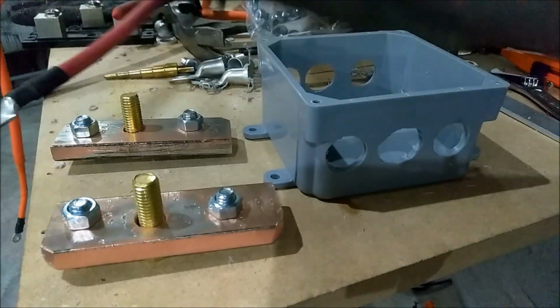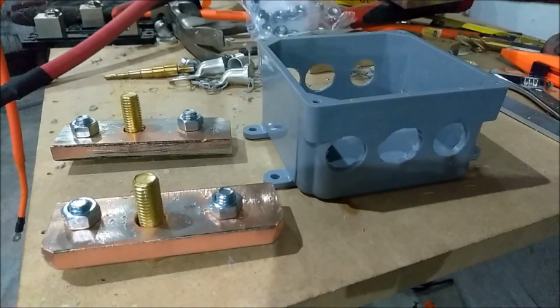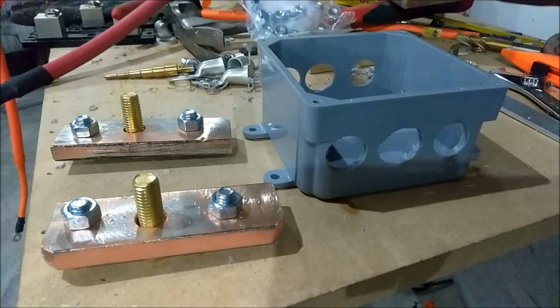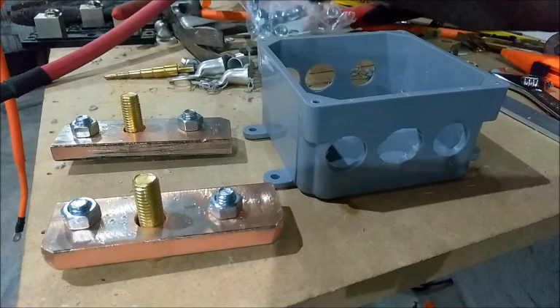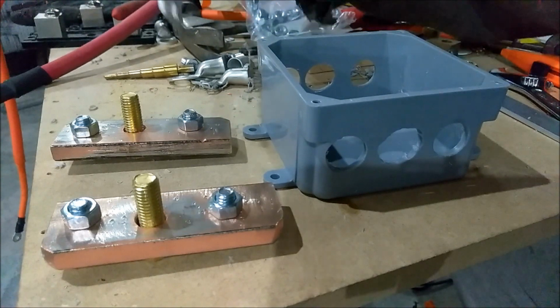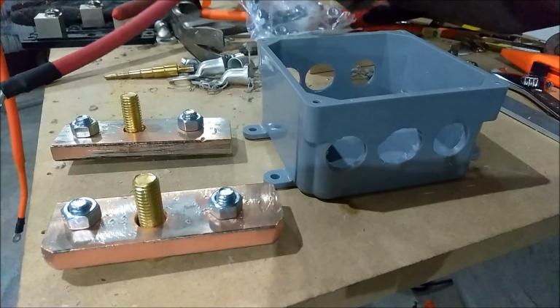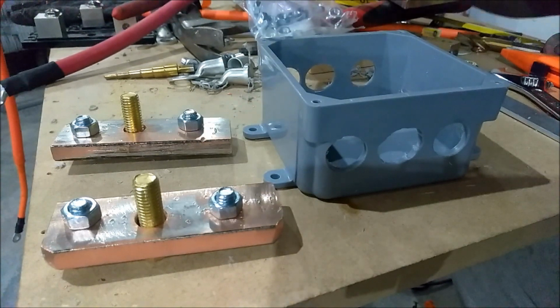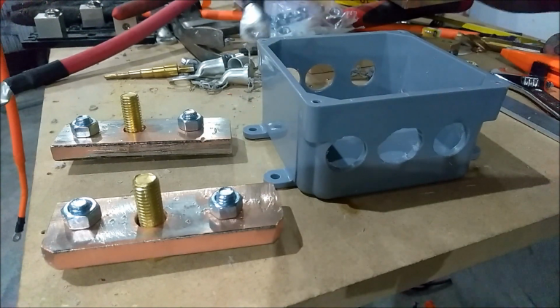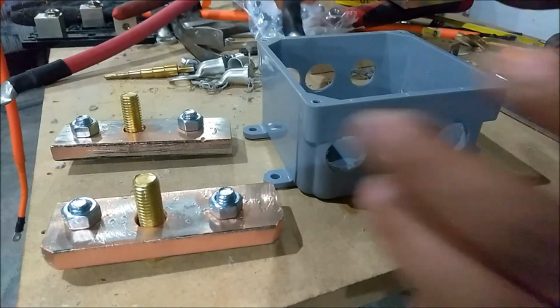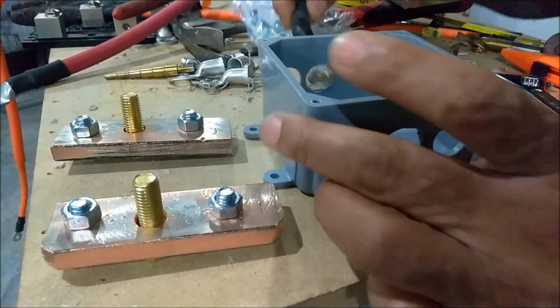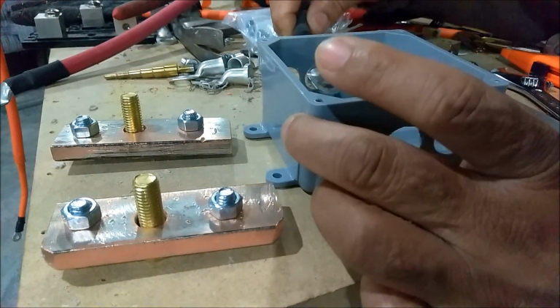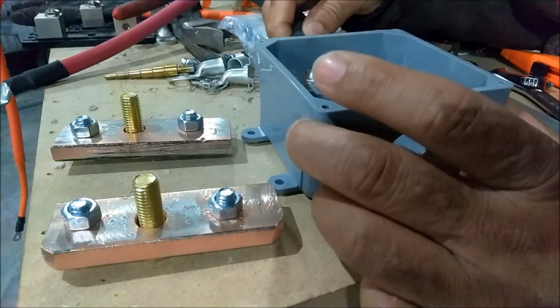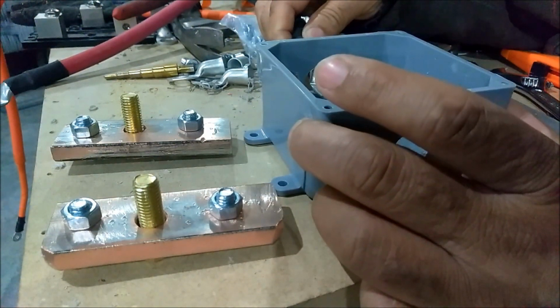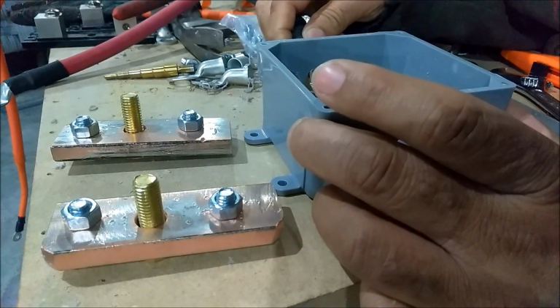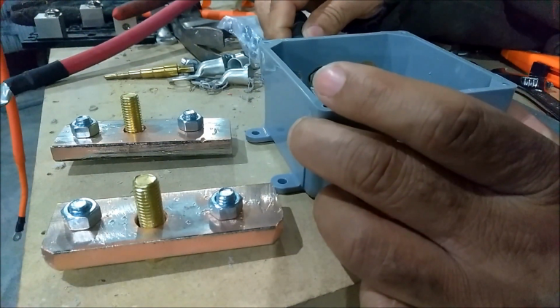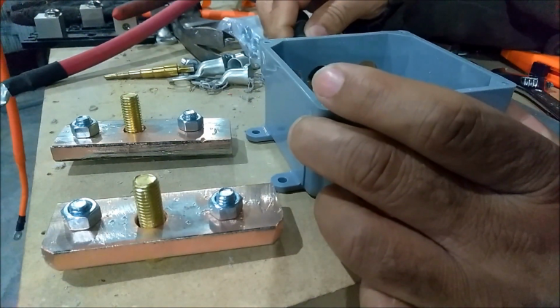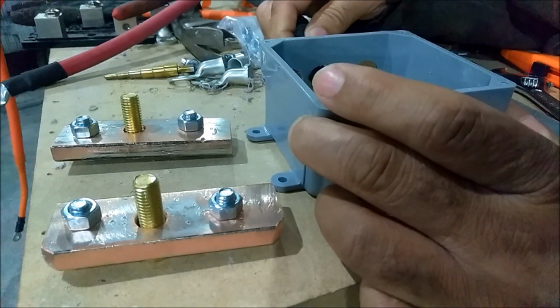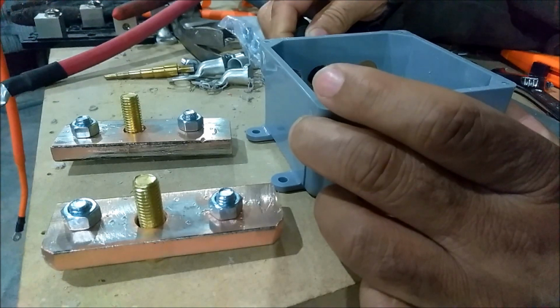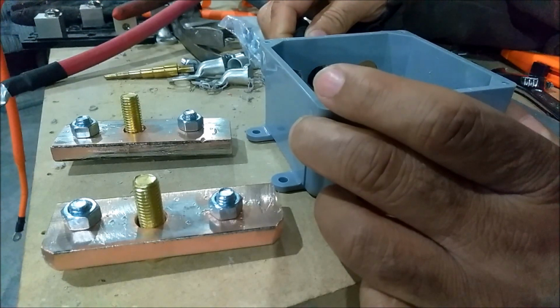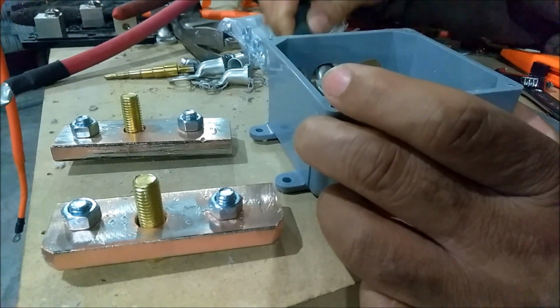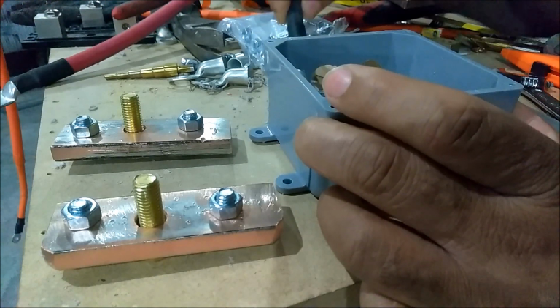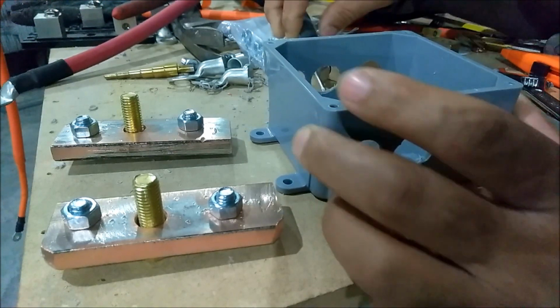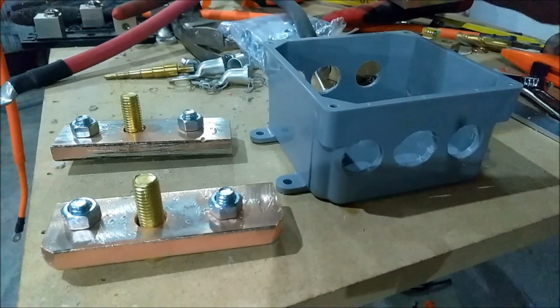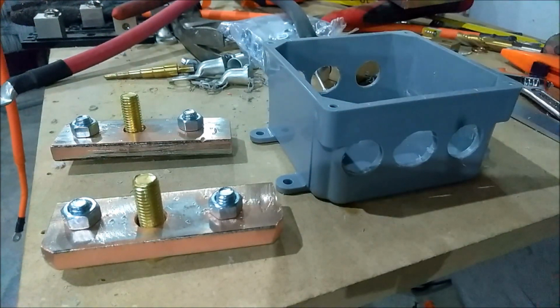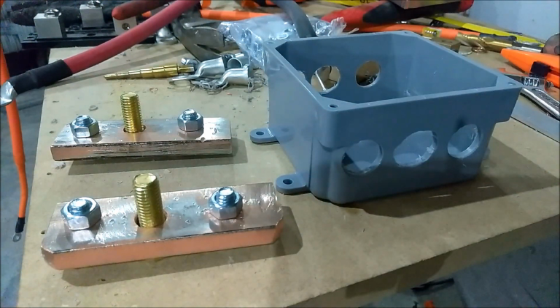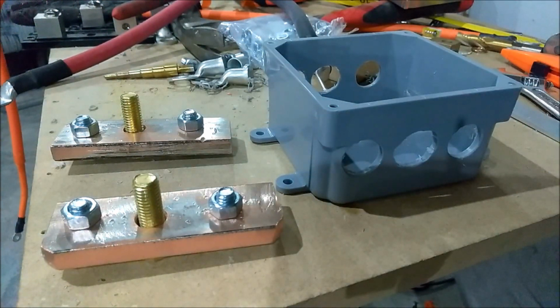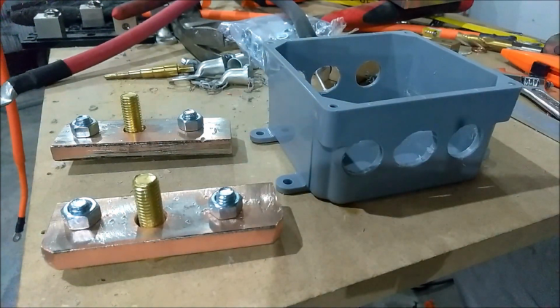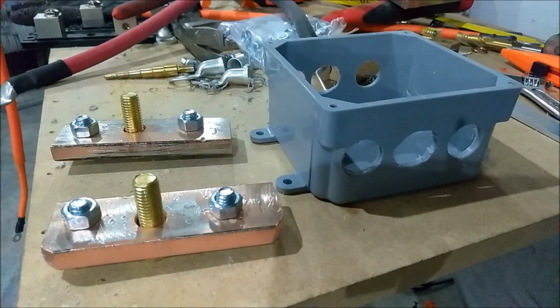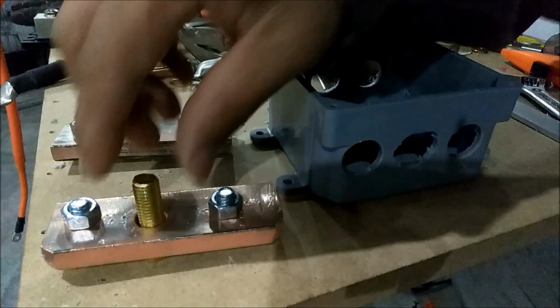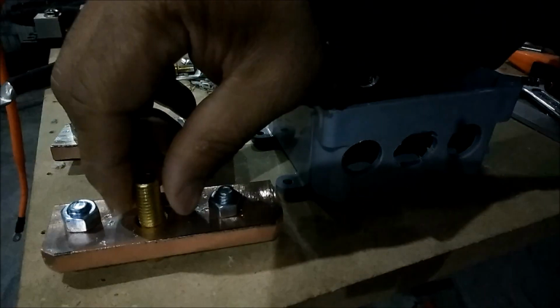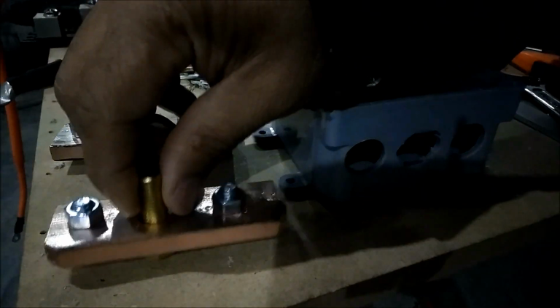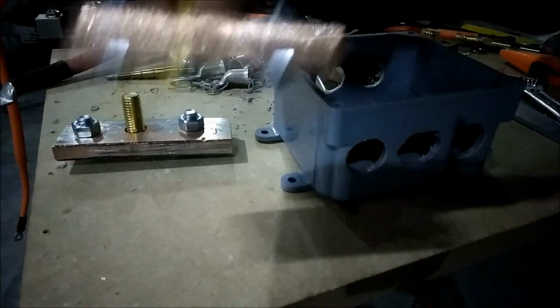And these are what I'm using — one-ought wires. One-ought wires will go through here just like that and attach directly onto the bus bars.